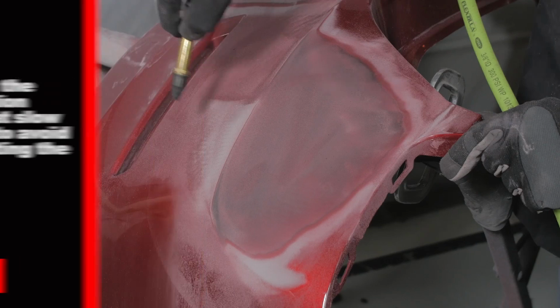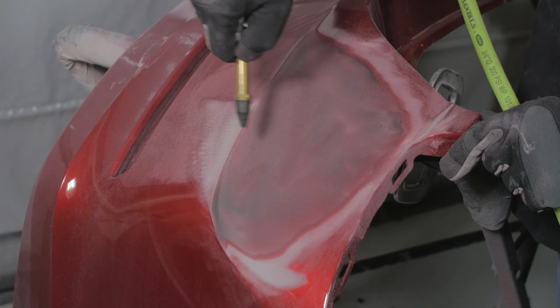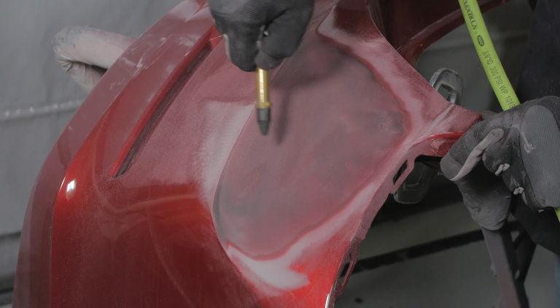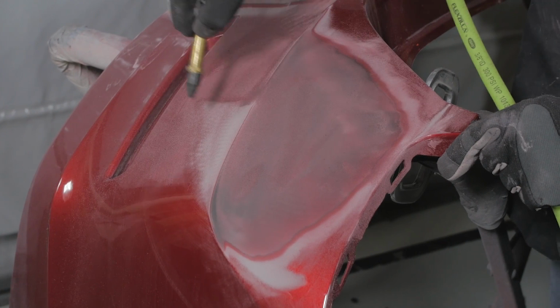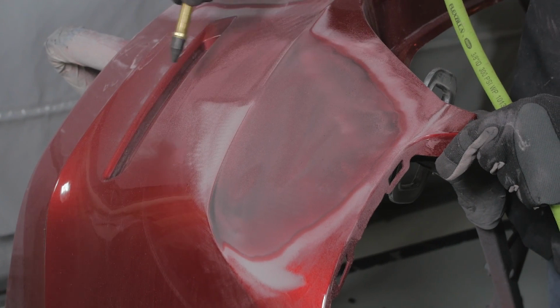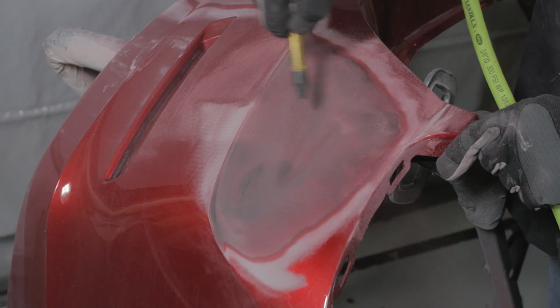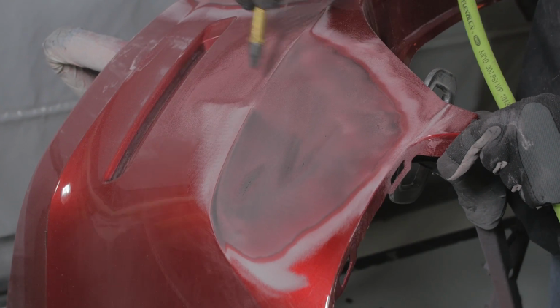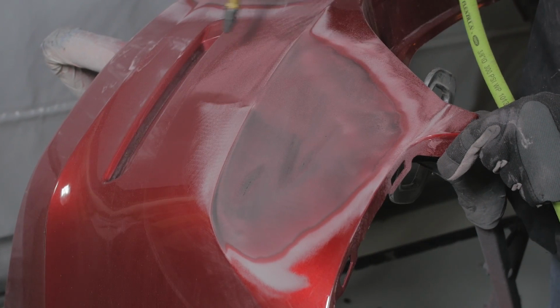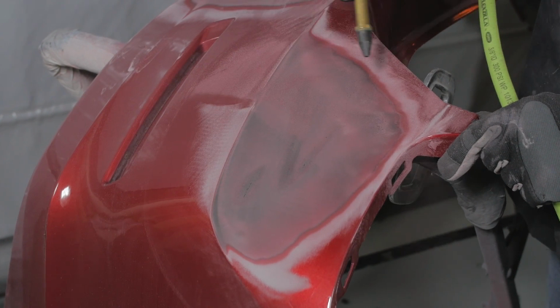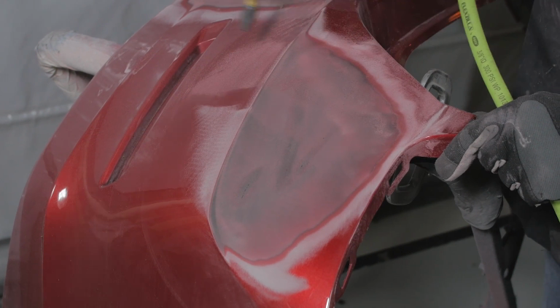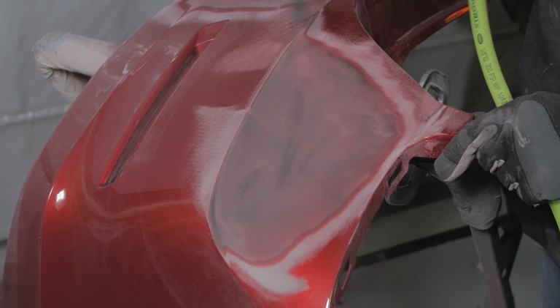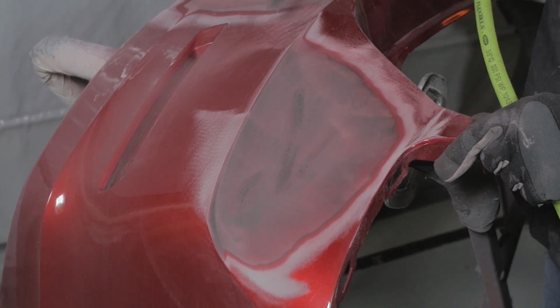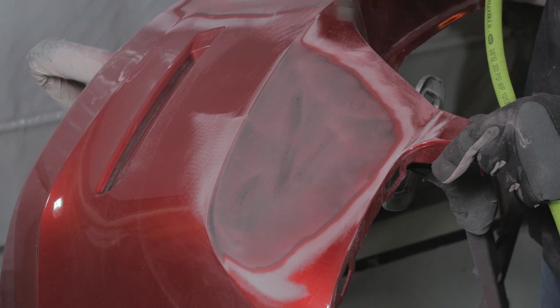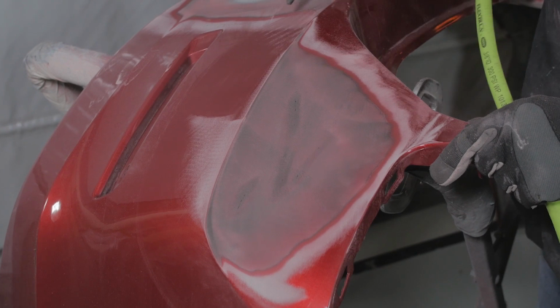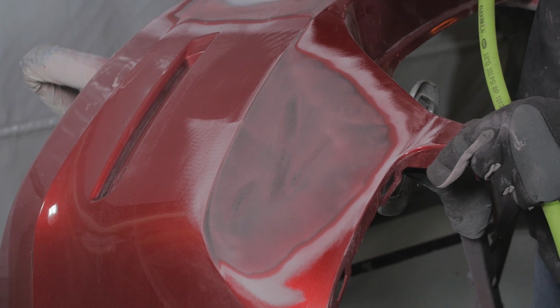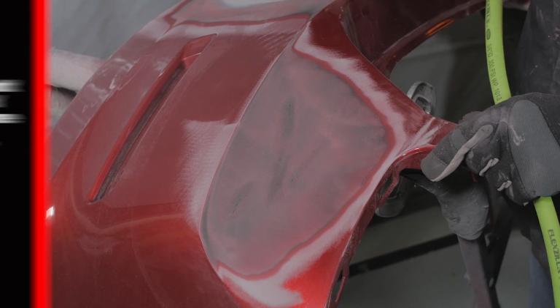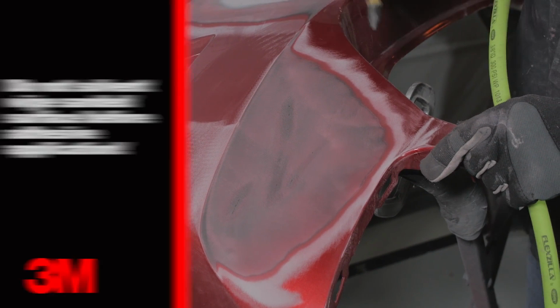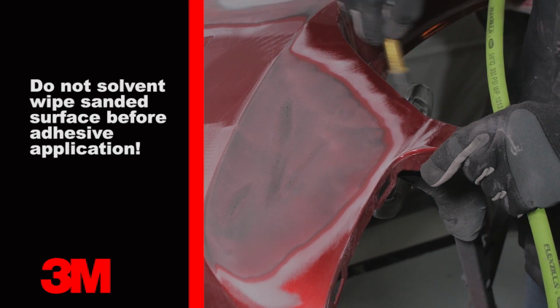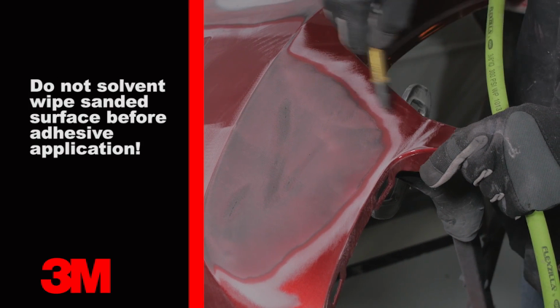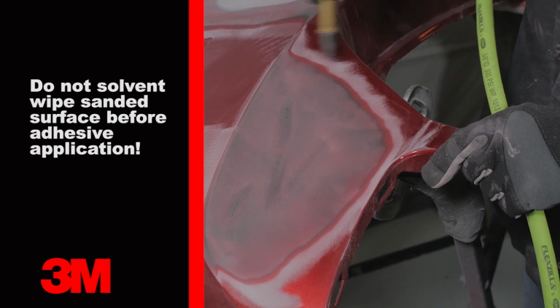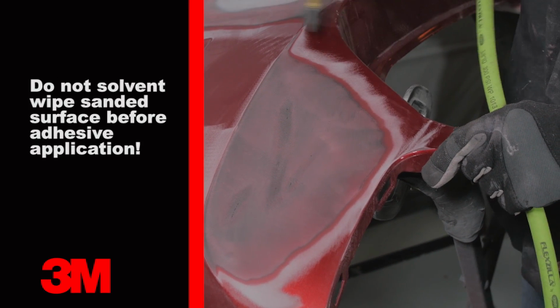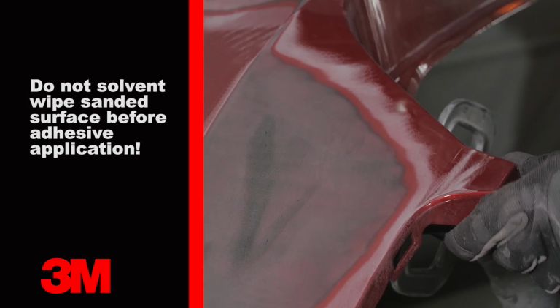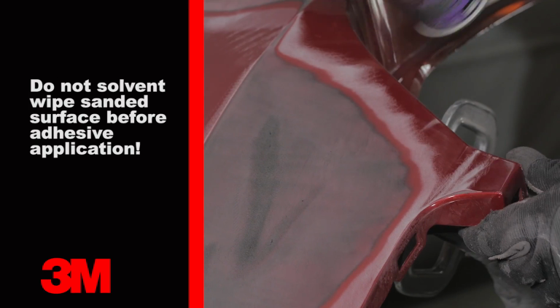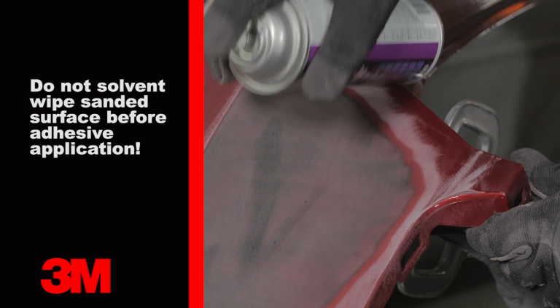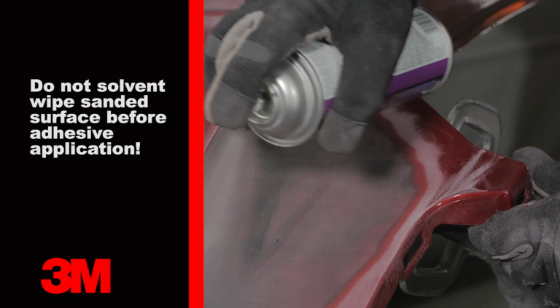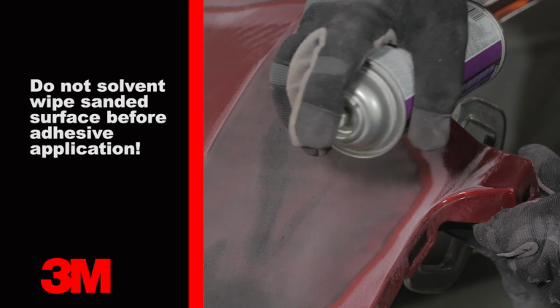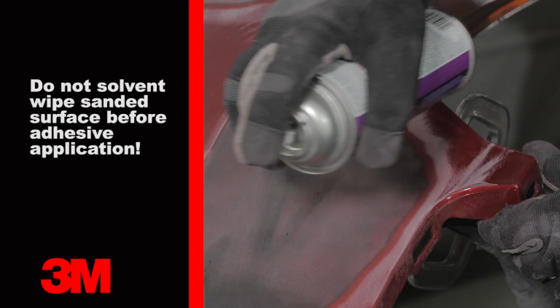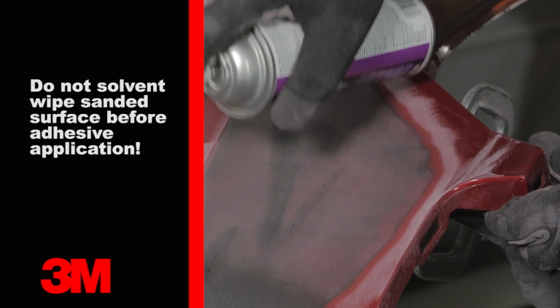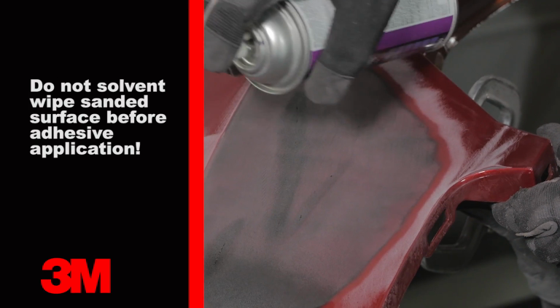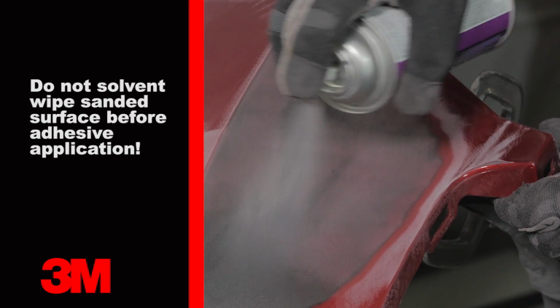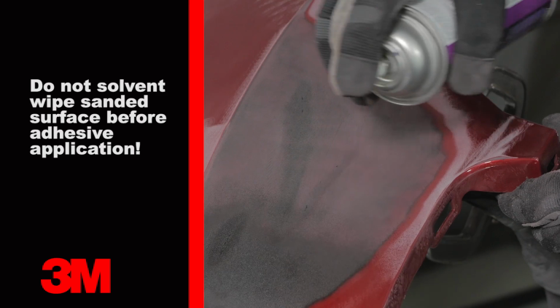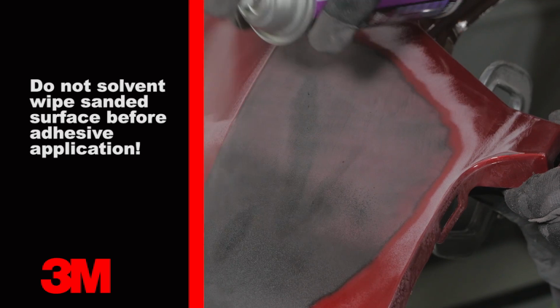Blow off the repair area with clean dry air and apply a light coat of aerosol adhesion promoter. Let it flash off for 10 minutes before moving on.